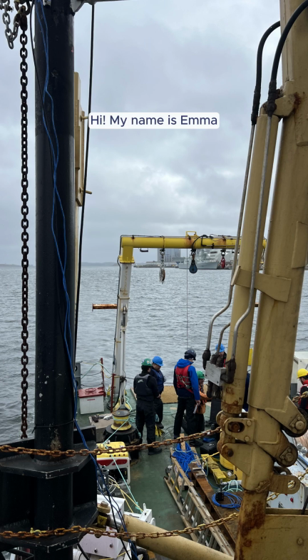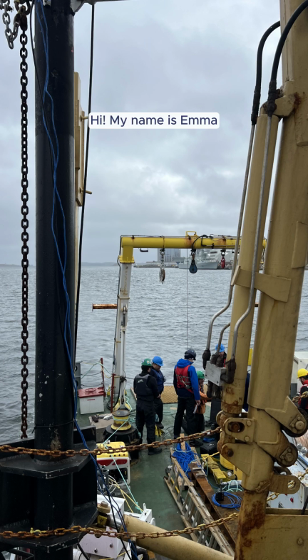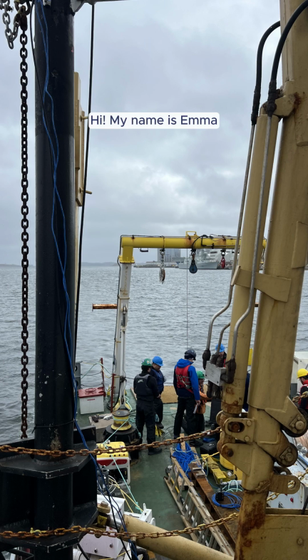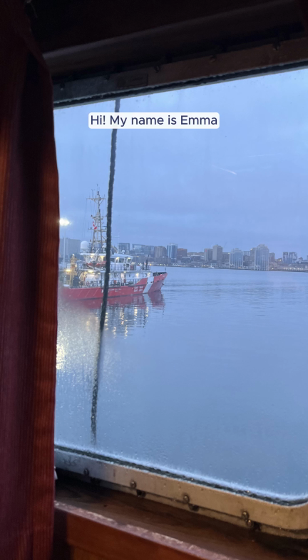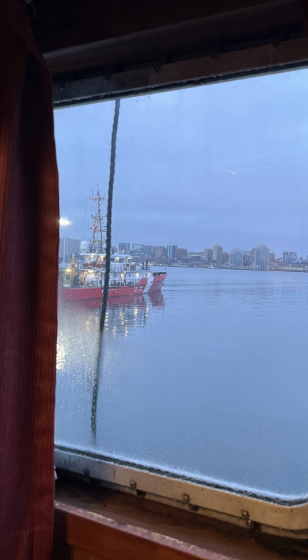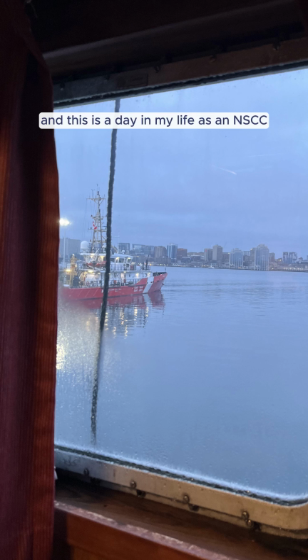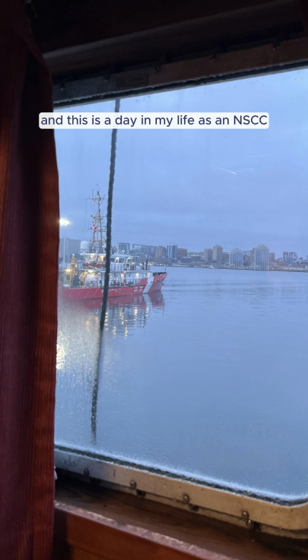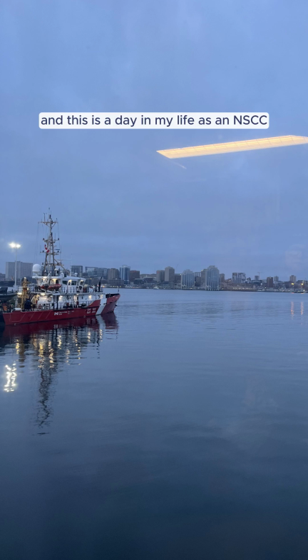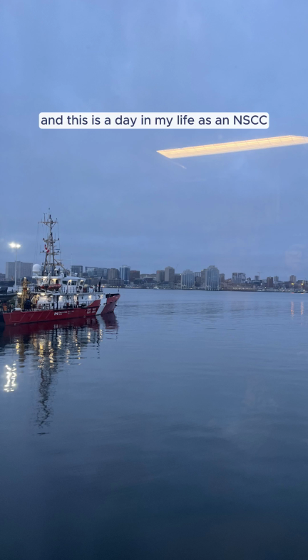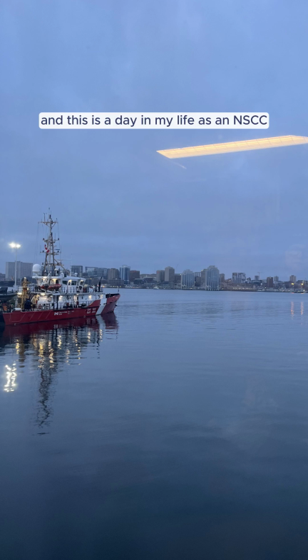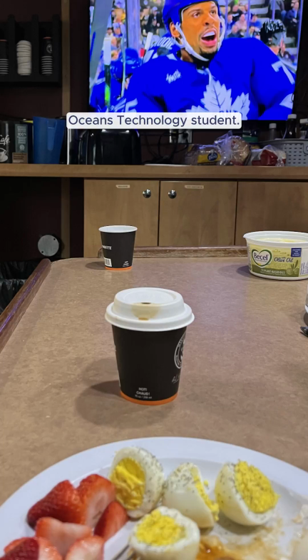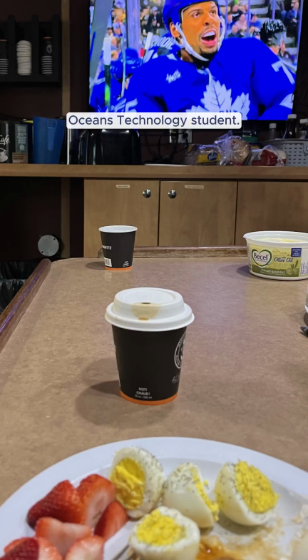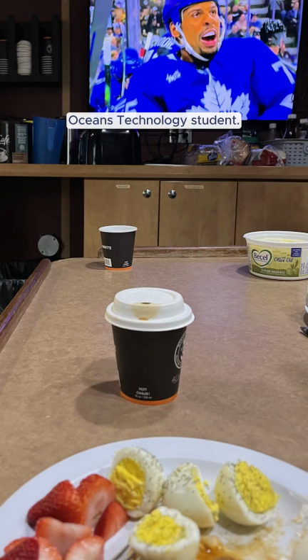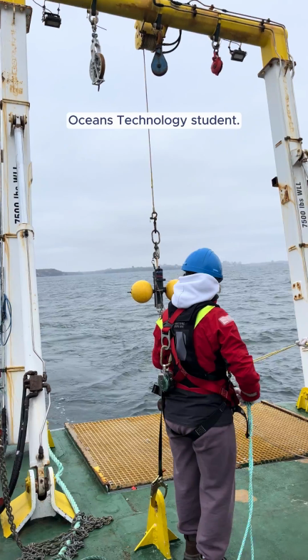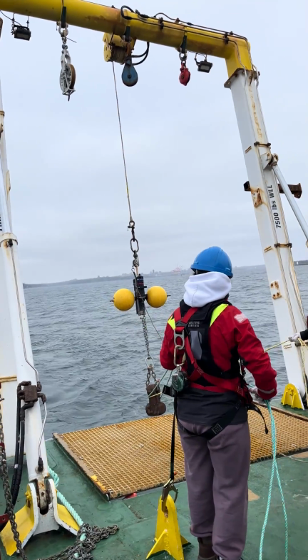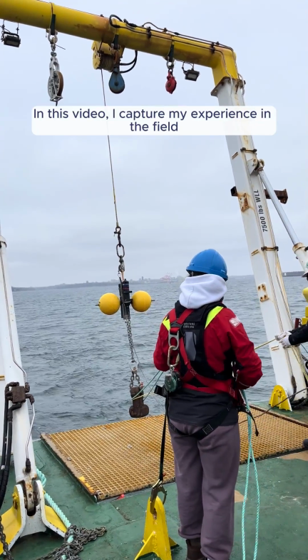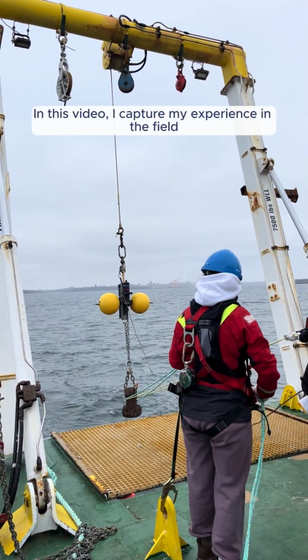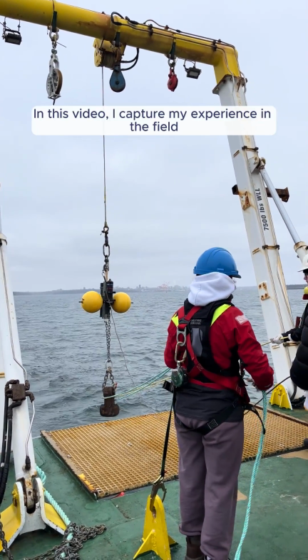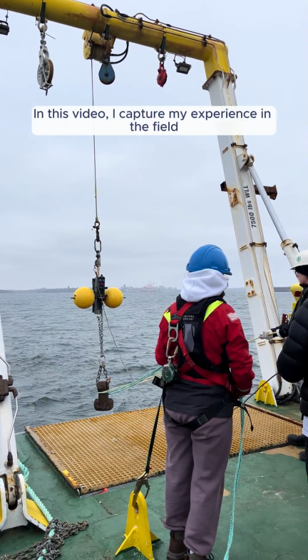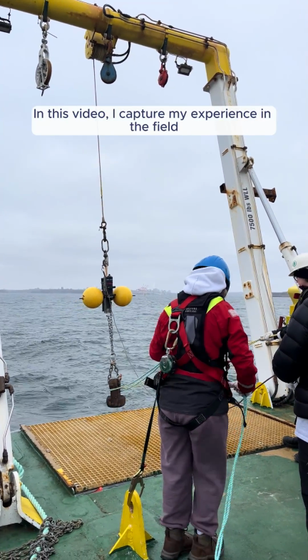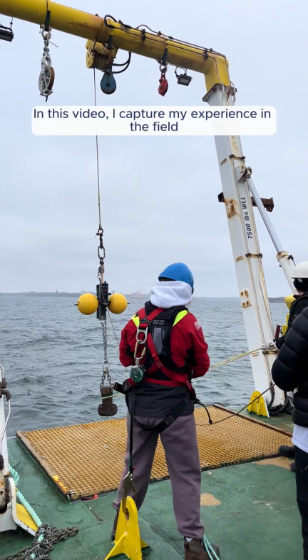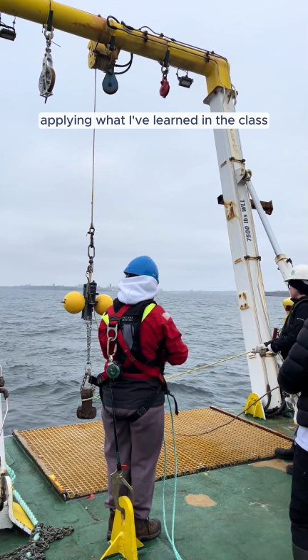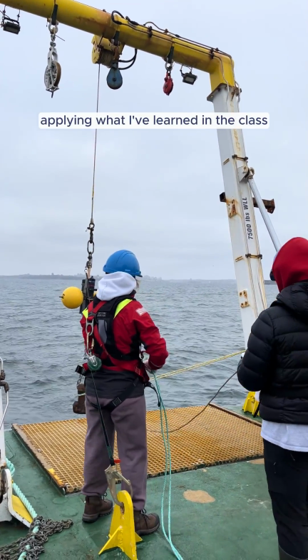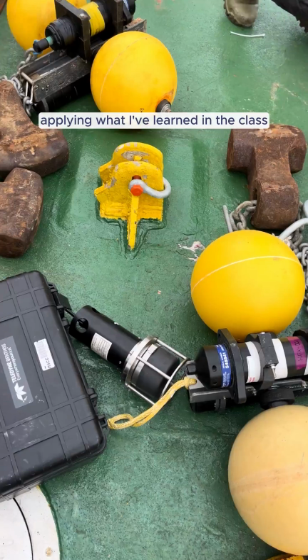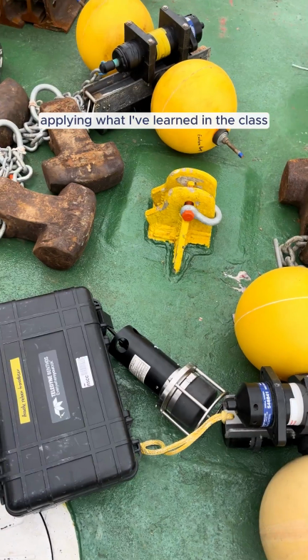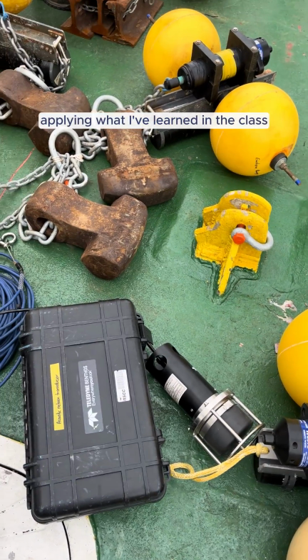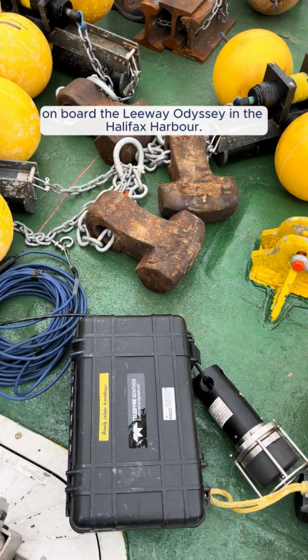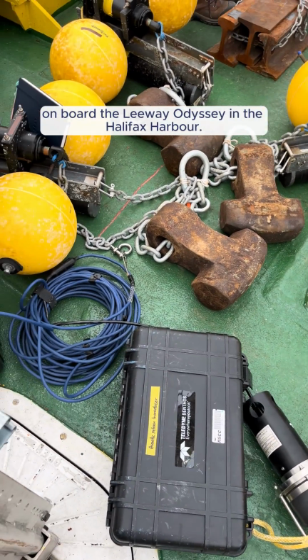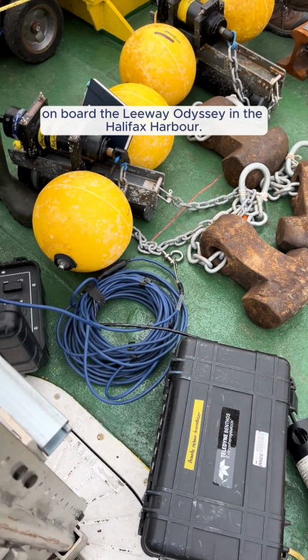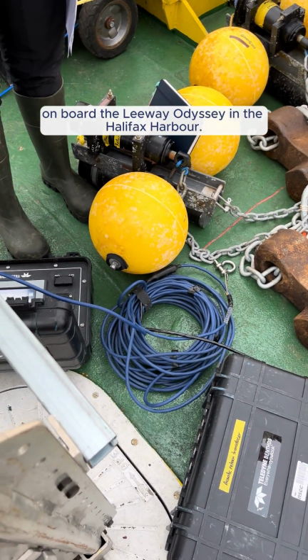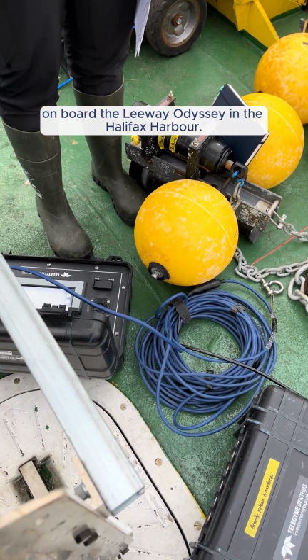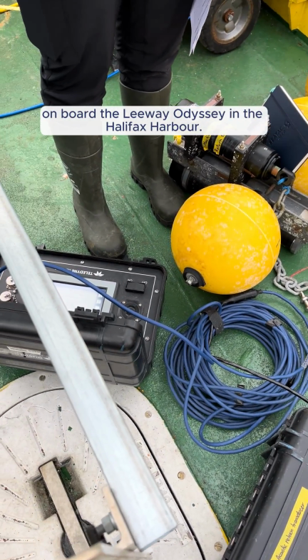Hi, my name is Emma and this is a day in my life as an NSCC Oceans Technology student. In this video, I capture my experience in the field applying what I've learned in class on board the Leeway Odyssey in the Halifax Harbor.